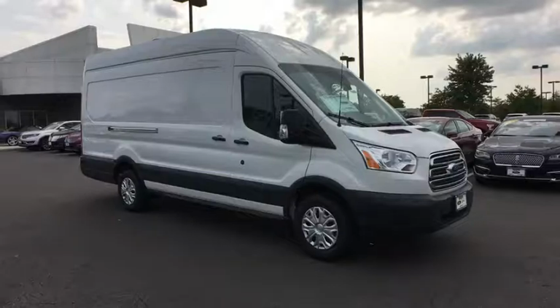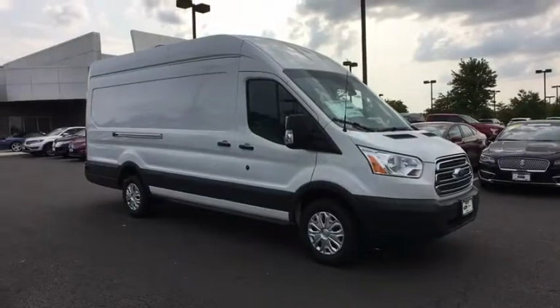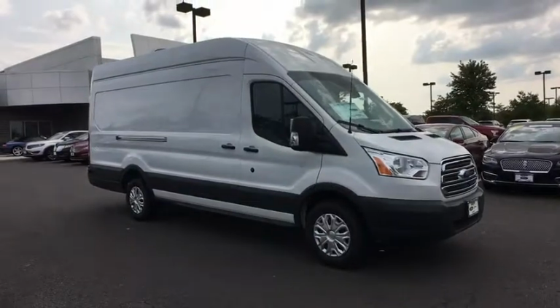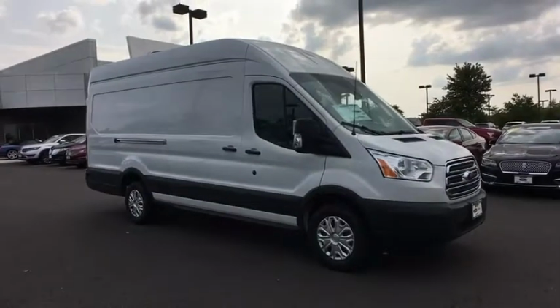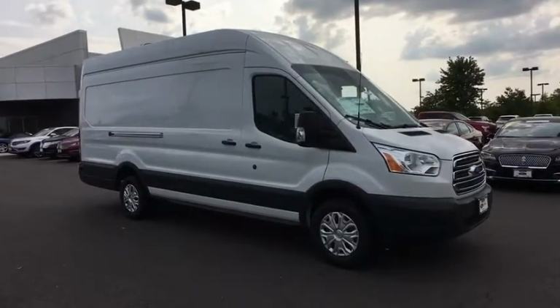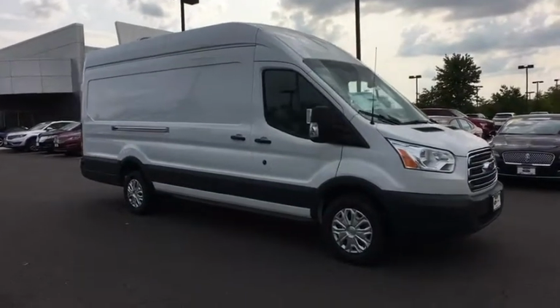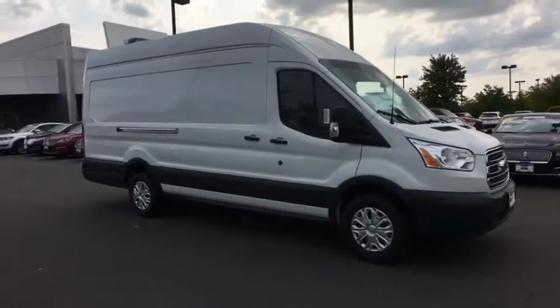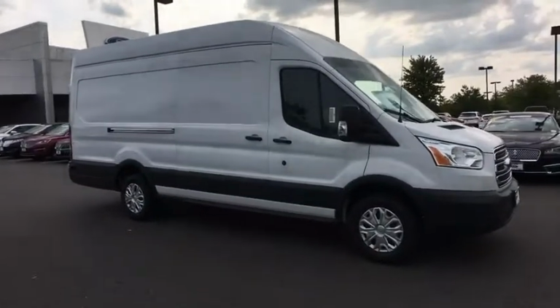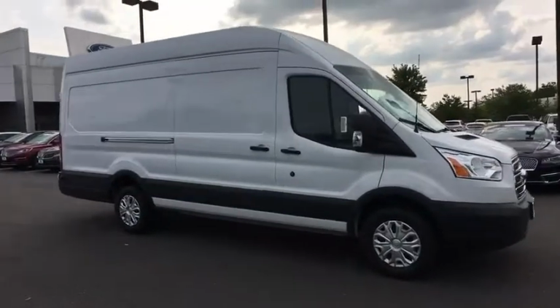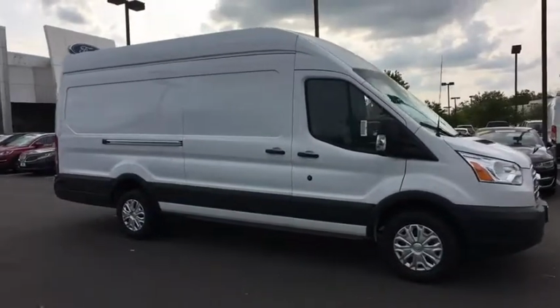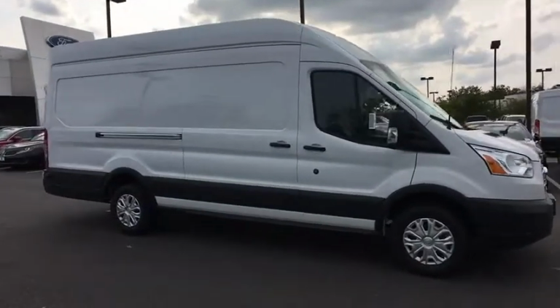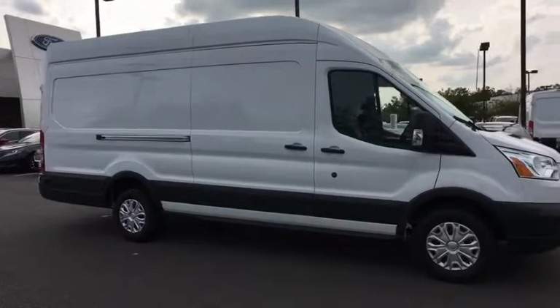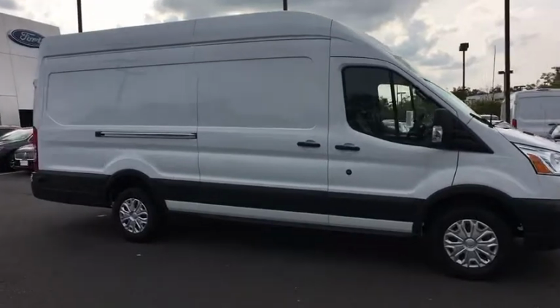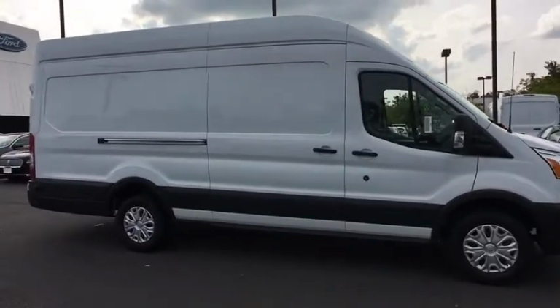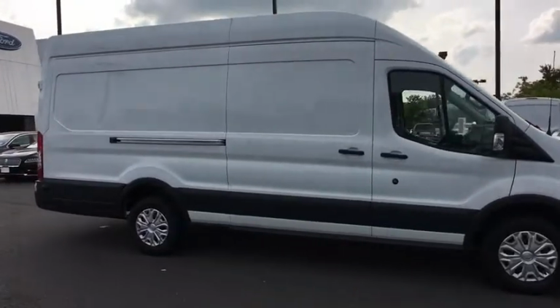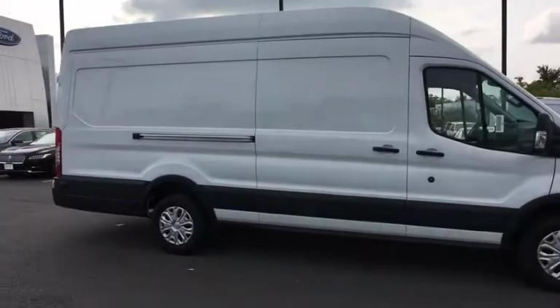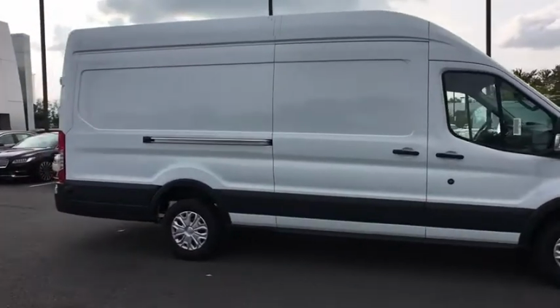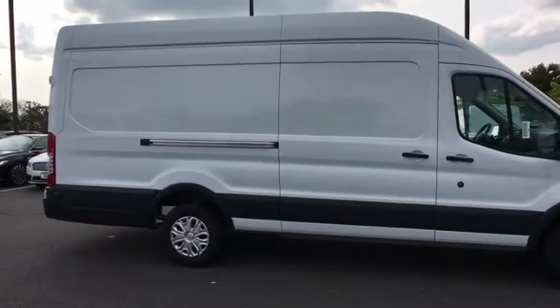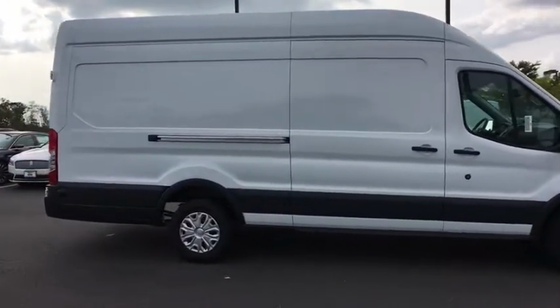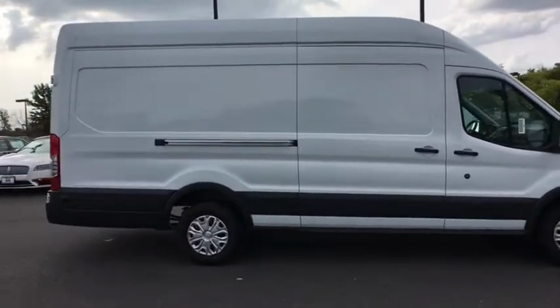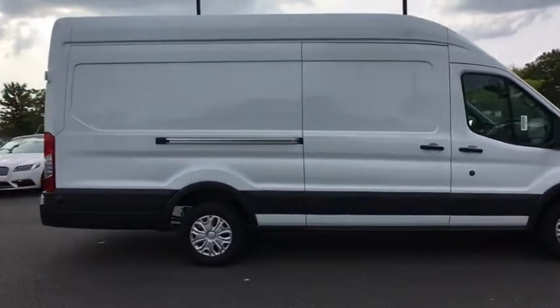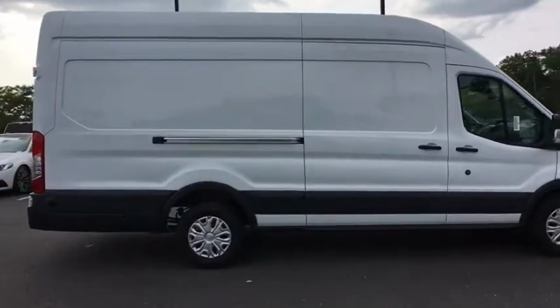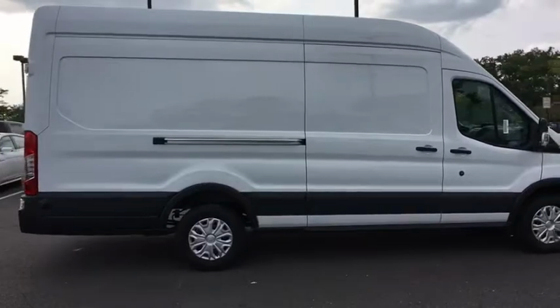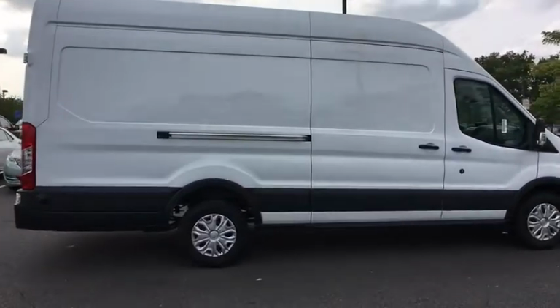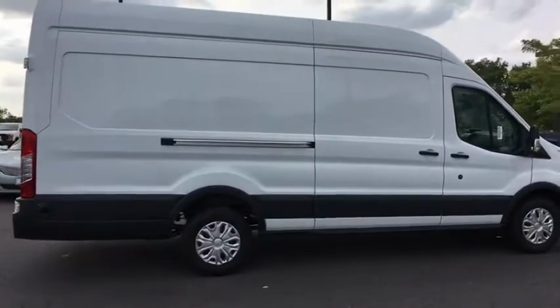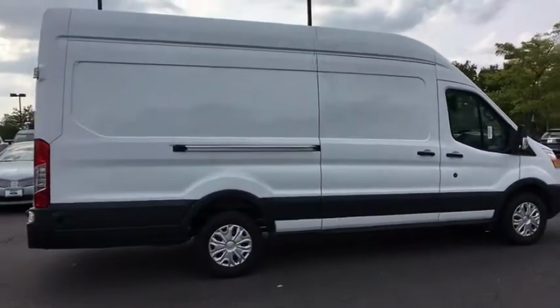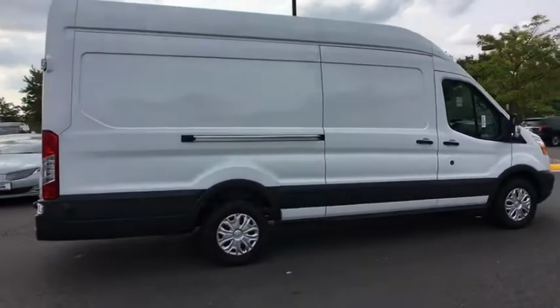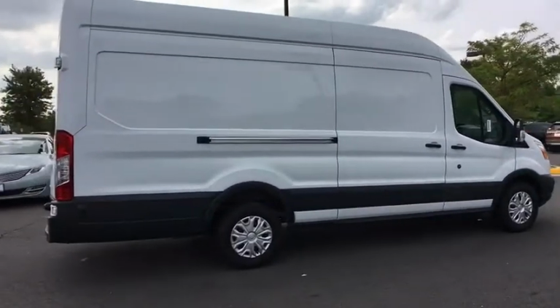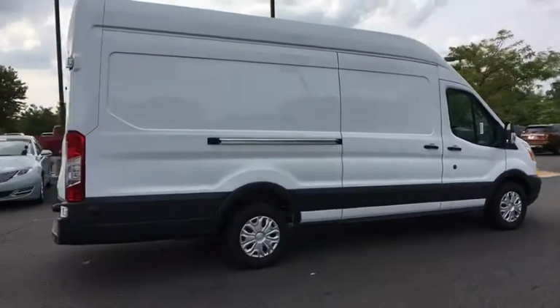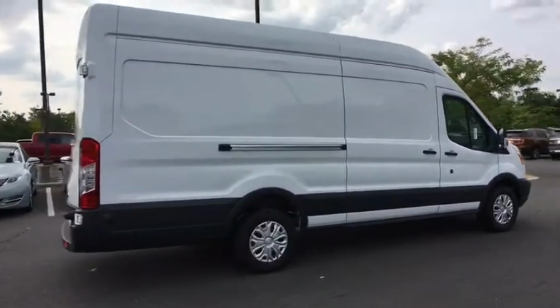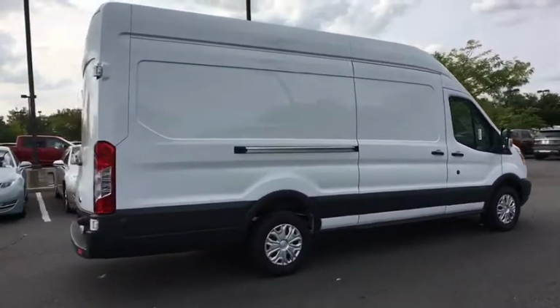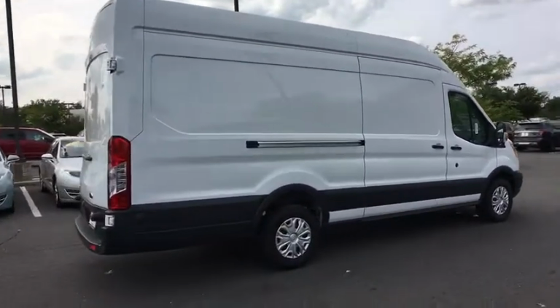The 2017 Ford Transit 350. The Transit 350 comes in numerous configurations, impressive payload, and towing capacities. It is comfortable and easy to drive. Here are some of this vehicle's great options.